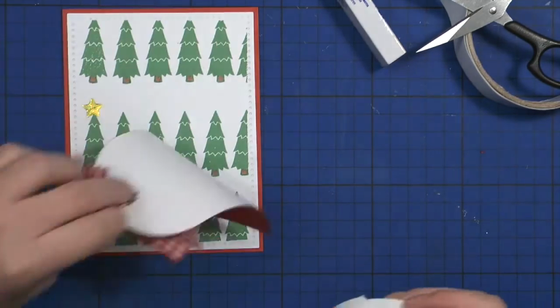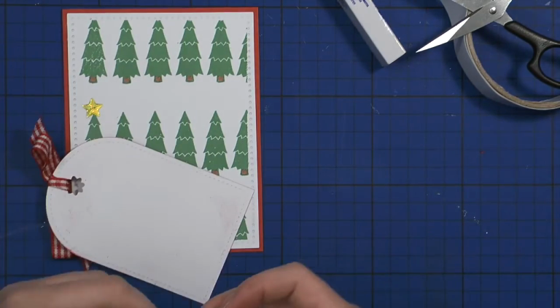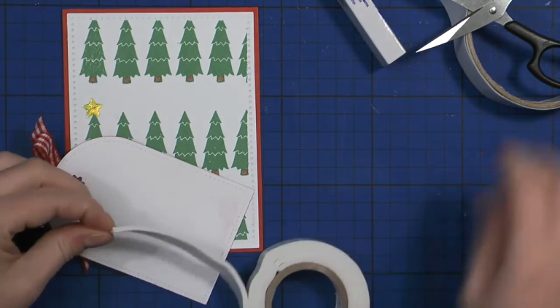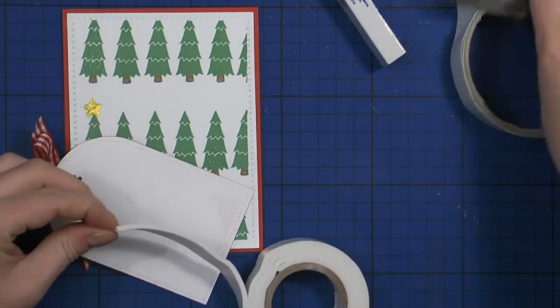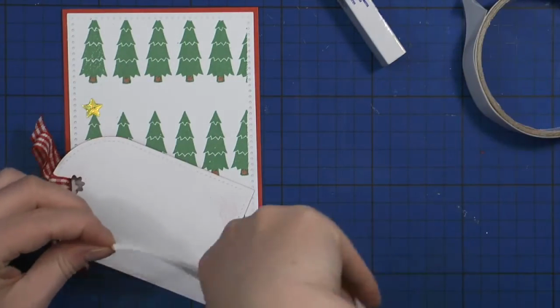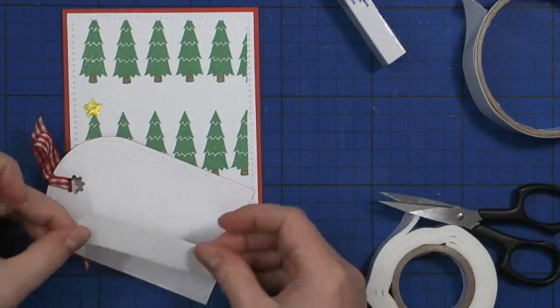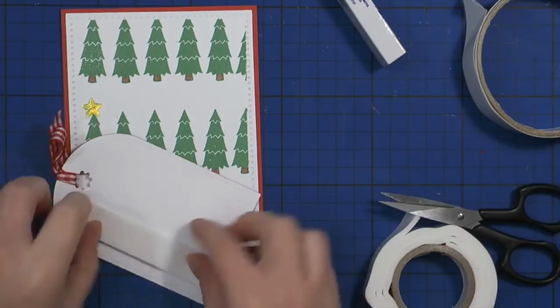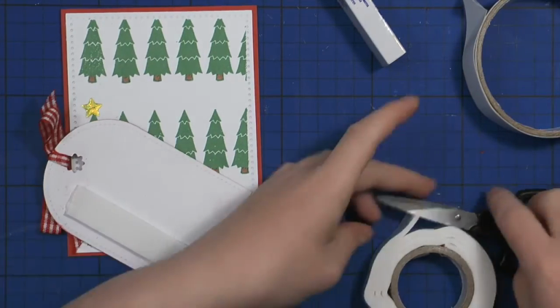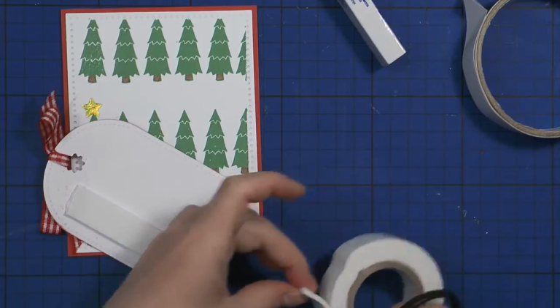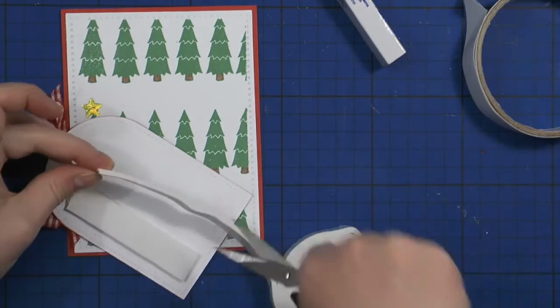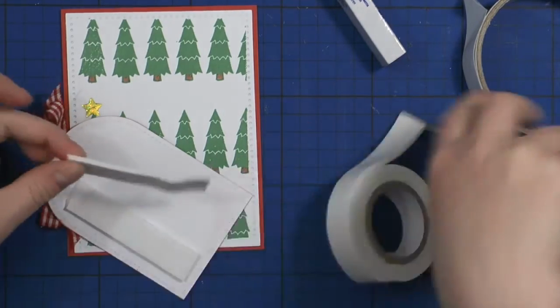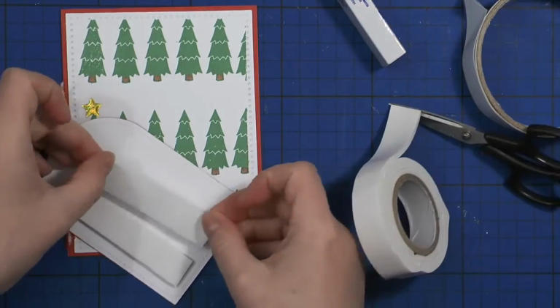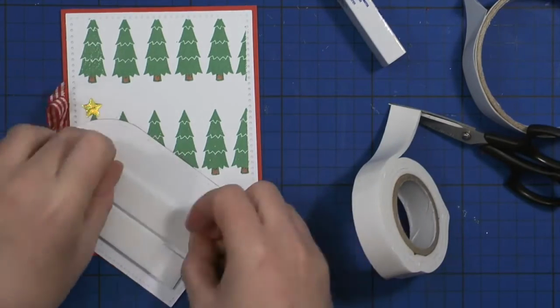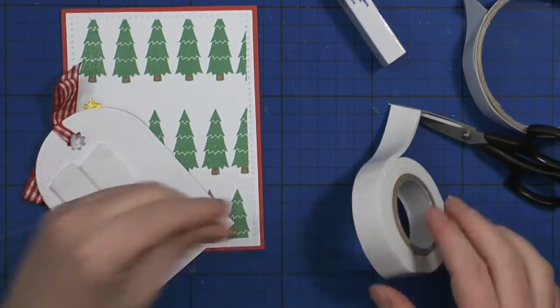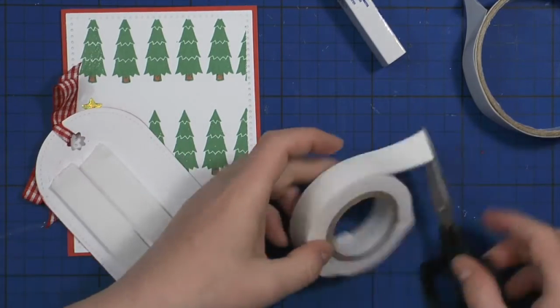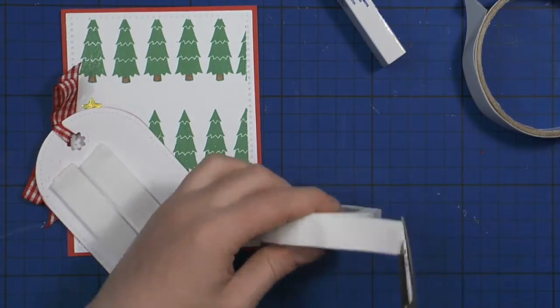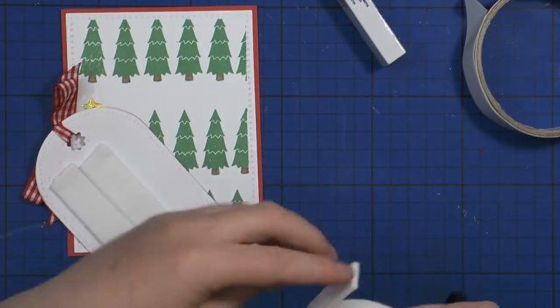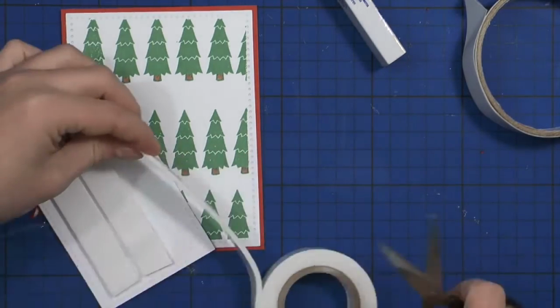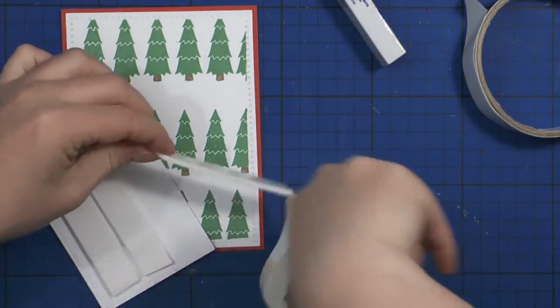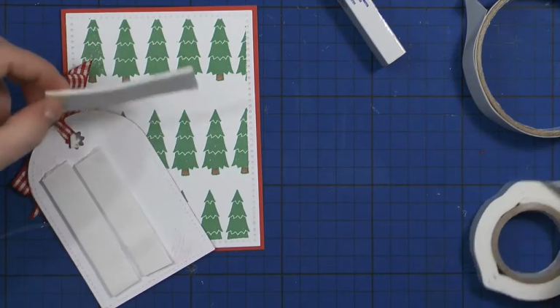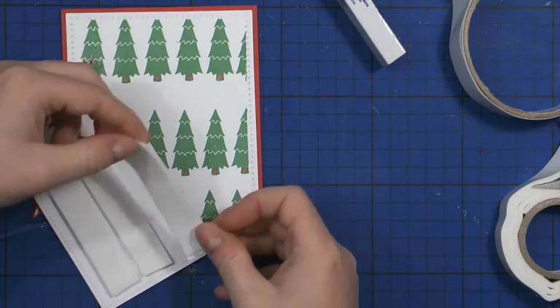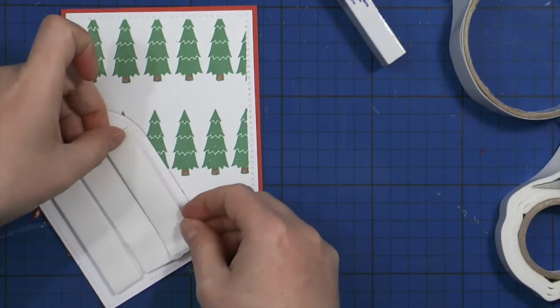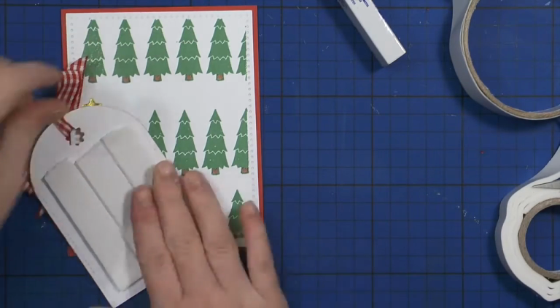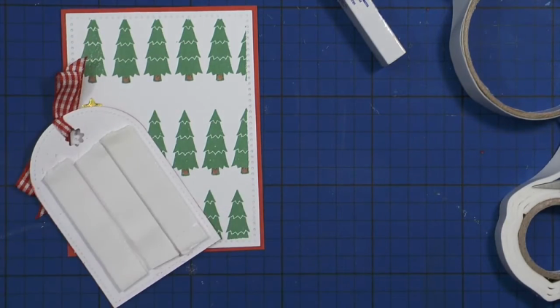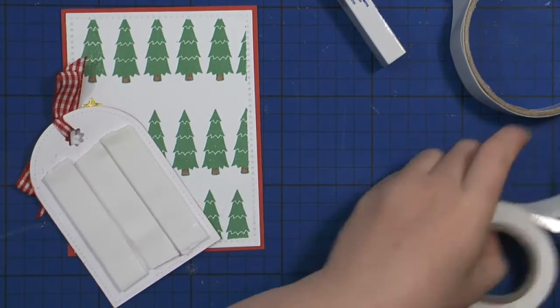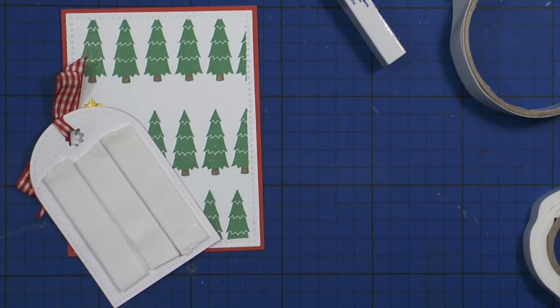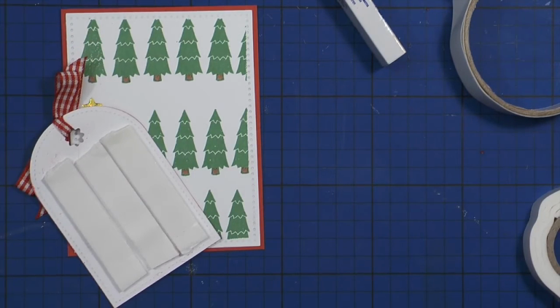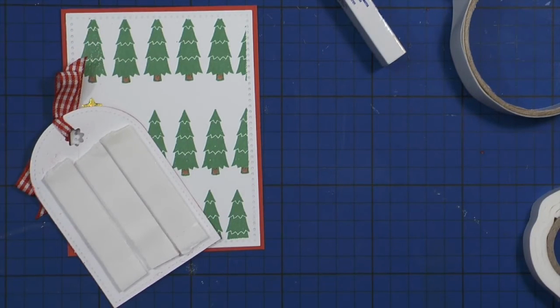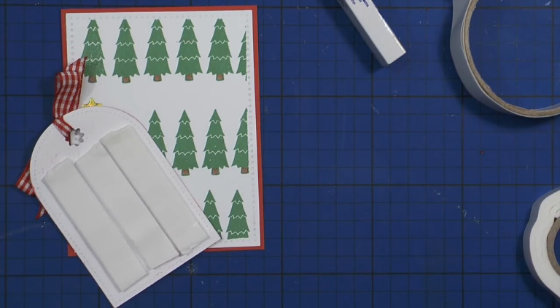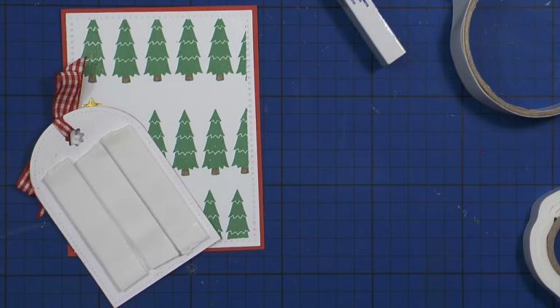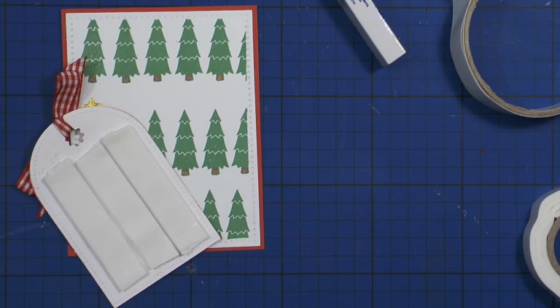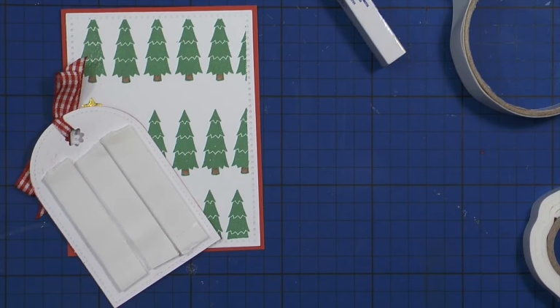I'm using double-sided foam tape on the tag to add a little bit of dimension, and I'm going to adhere it in the center of the card front.